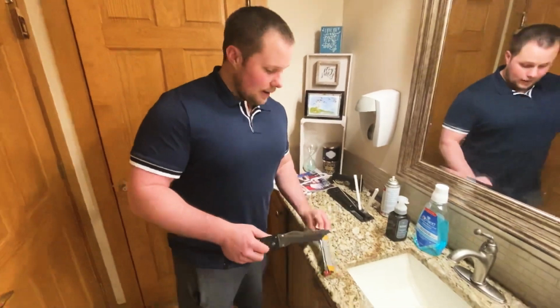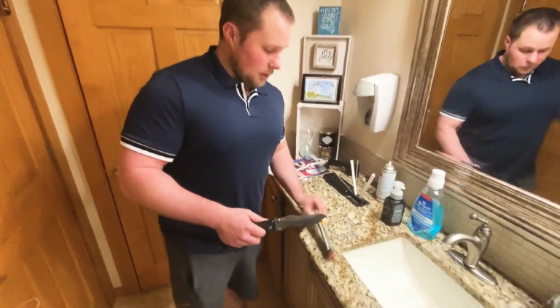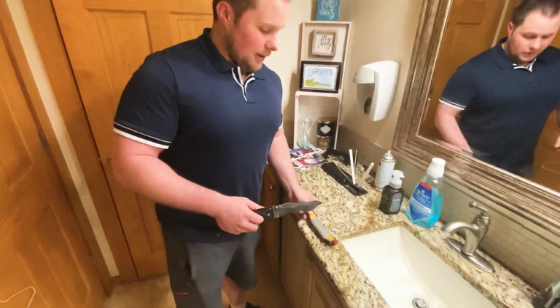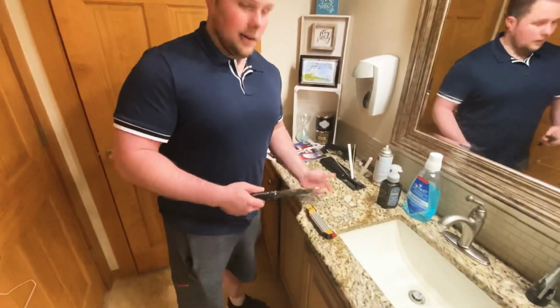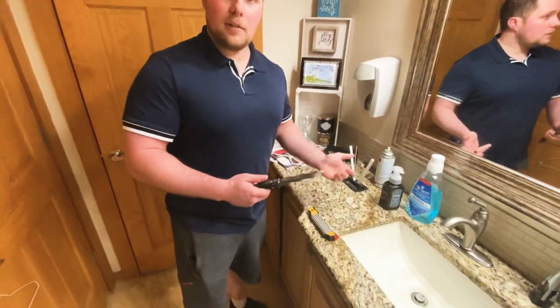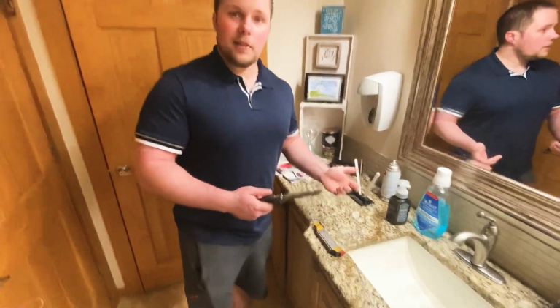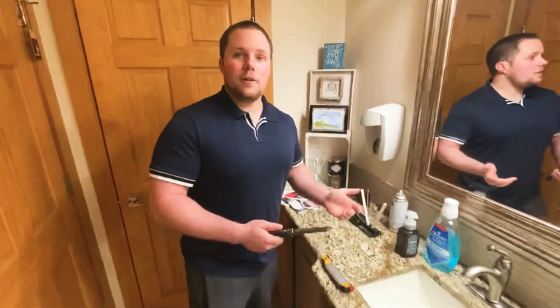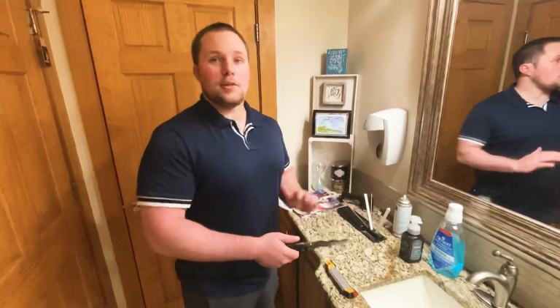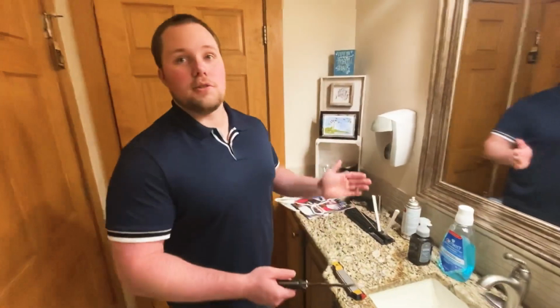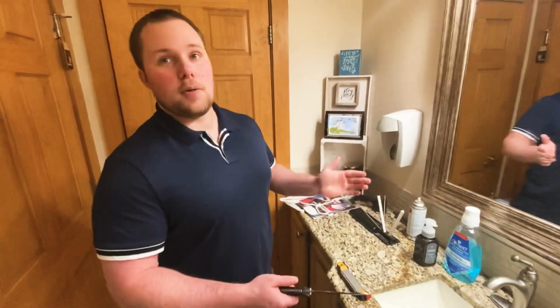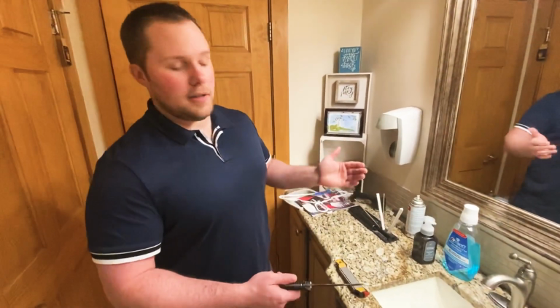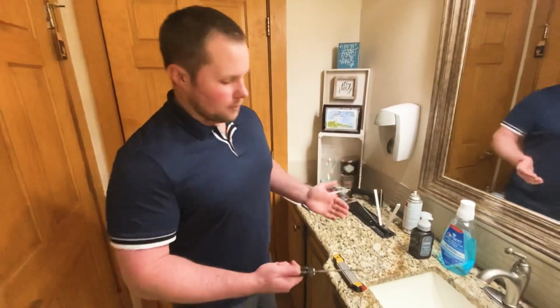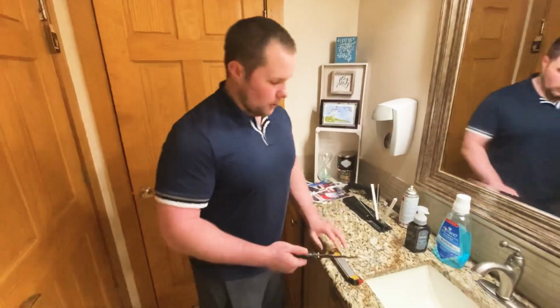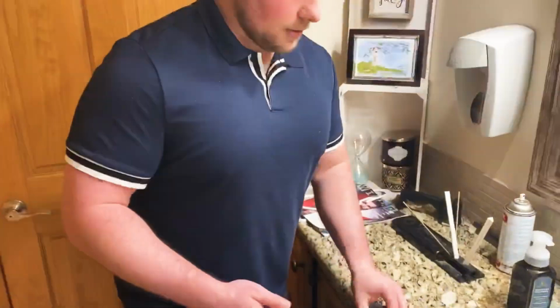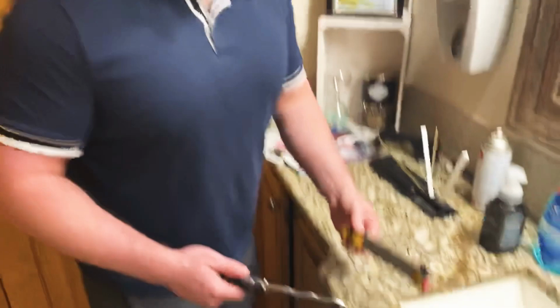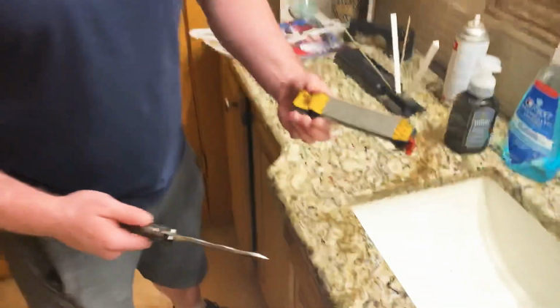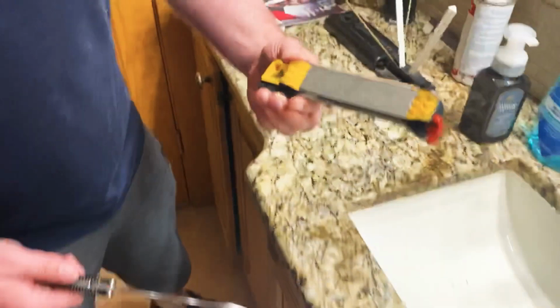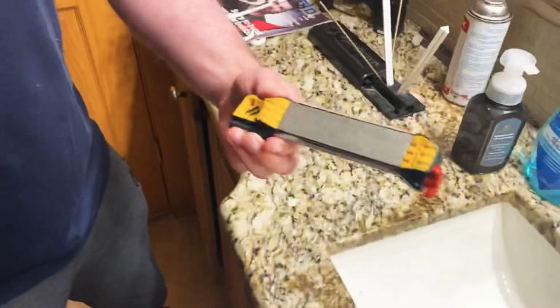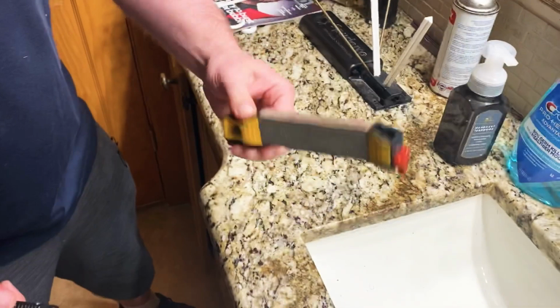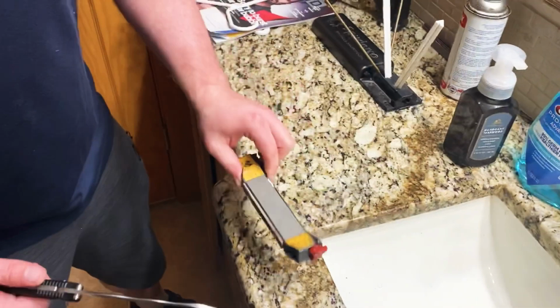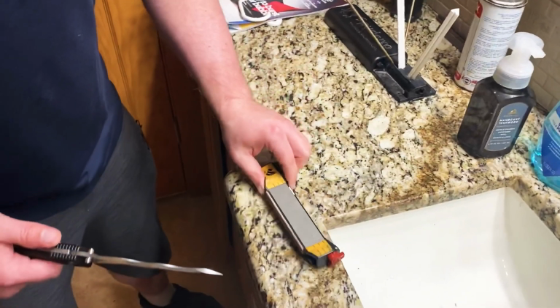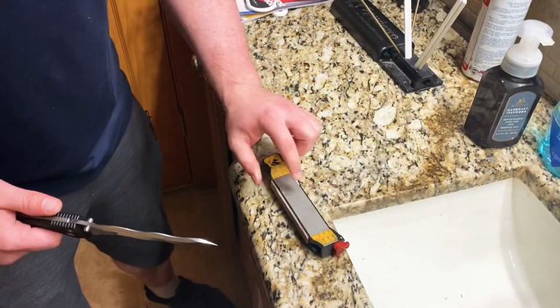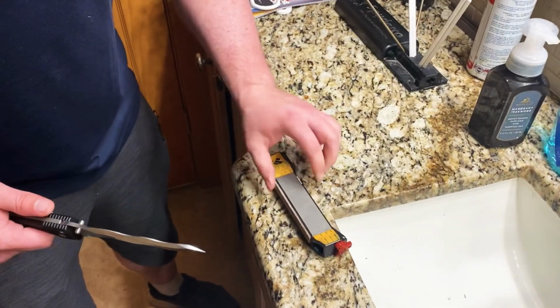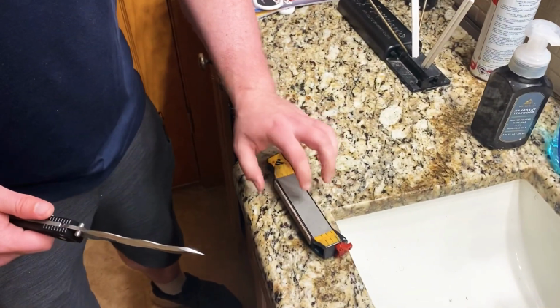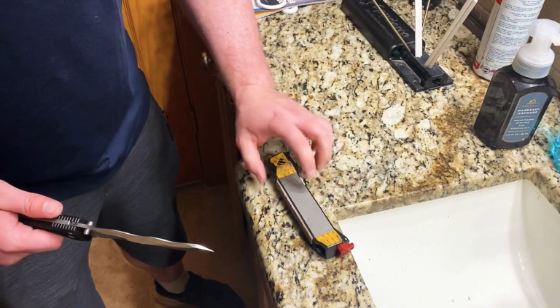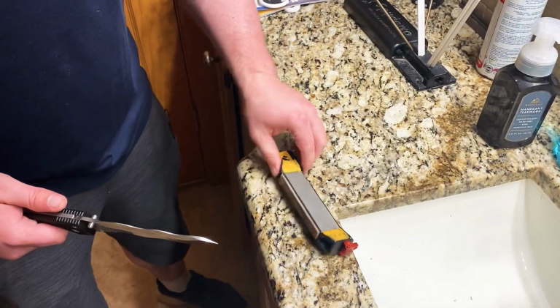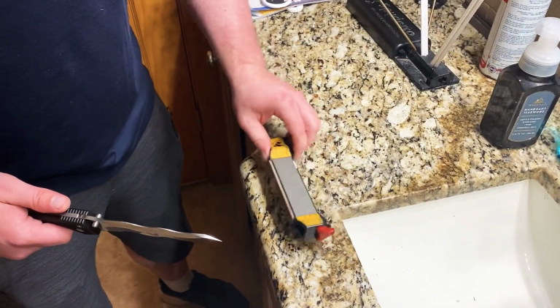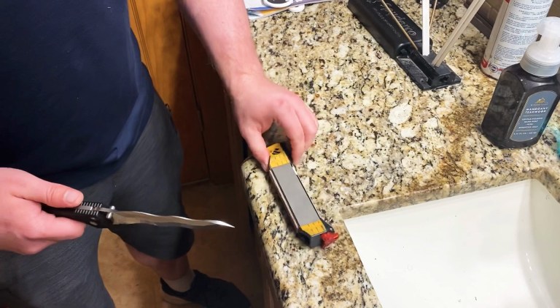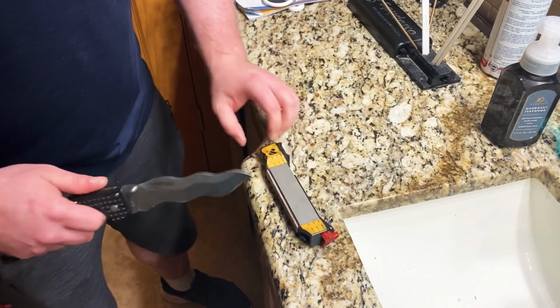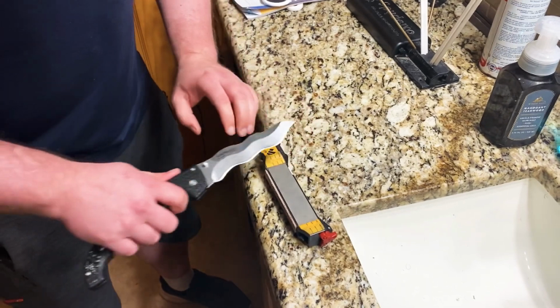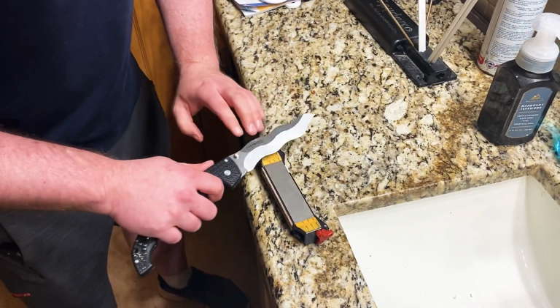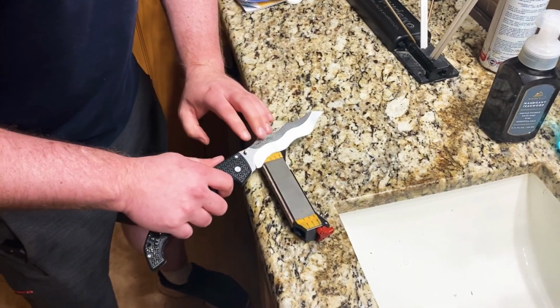We don't really need to make this video because it's just like sharpening any other blade. Watch this. So this is our Work Sharp field sharpener — this is the medium diamond stone.